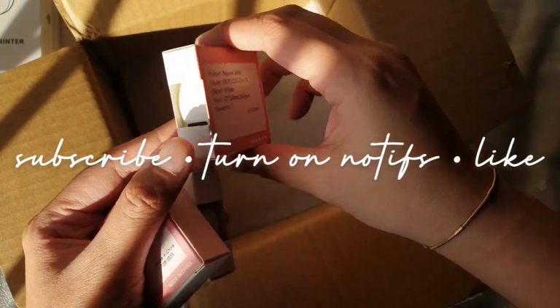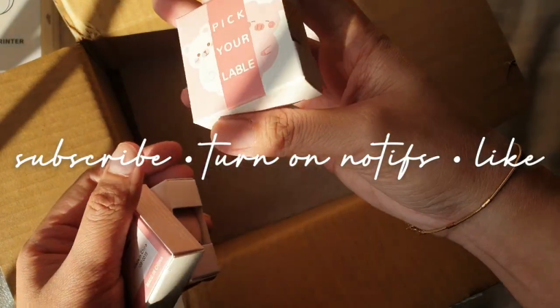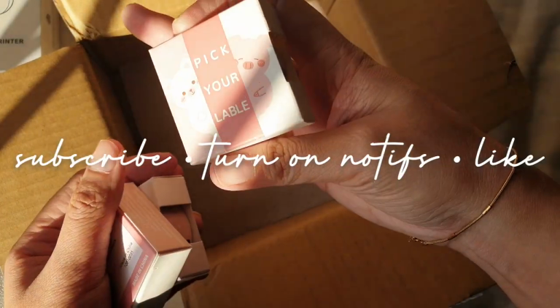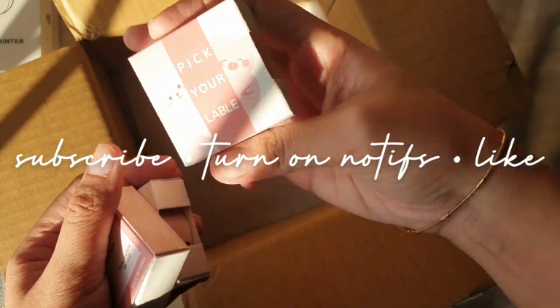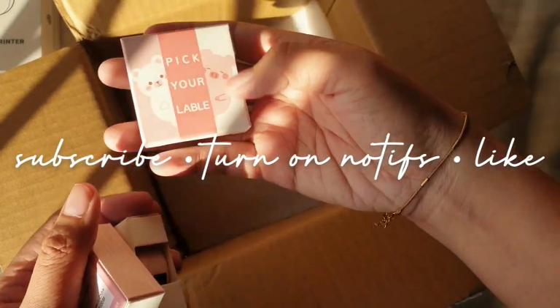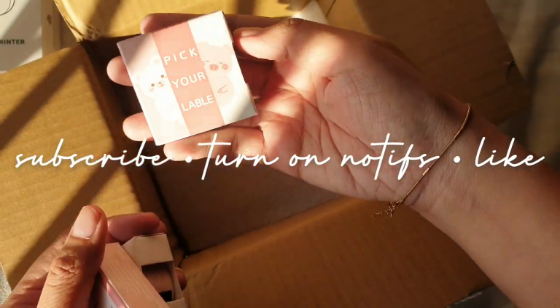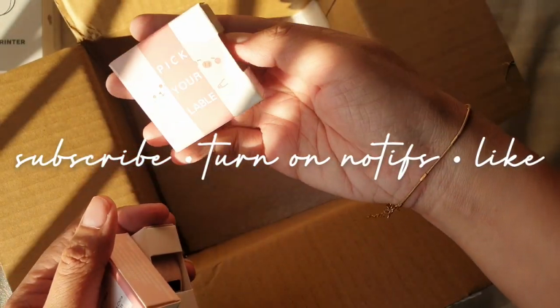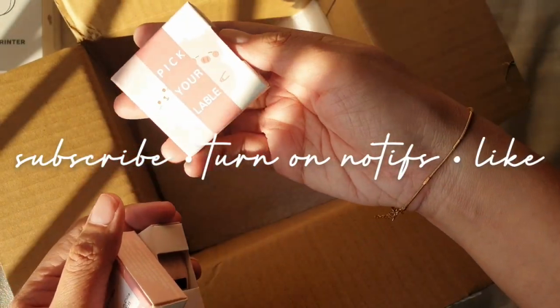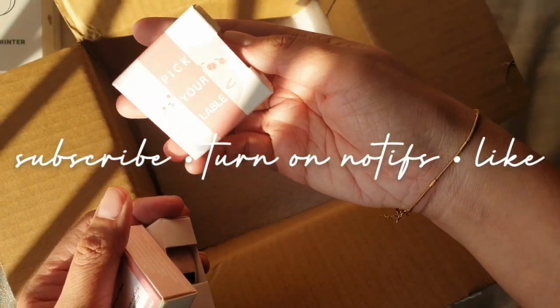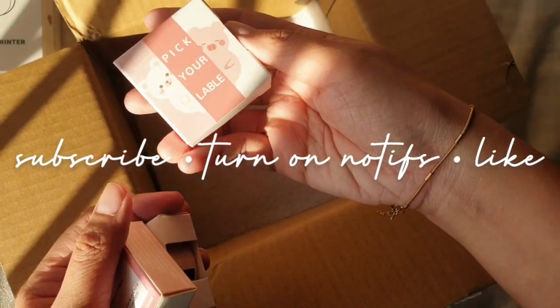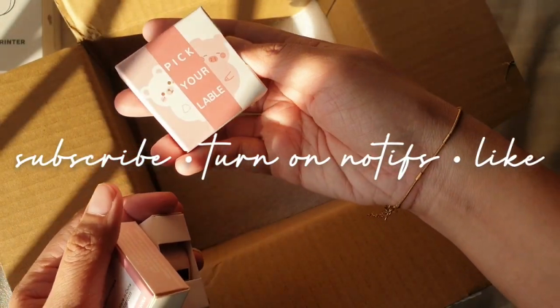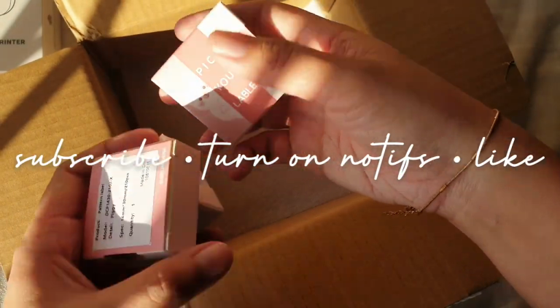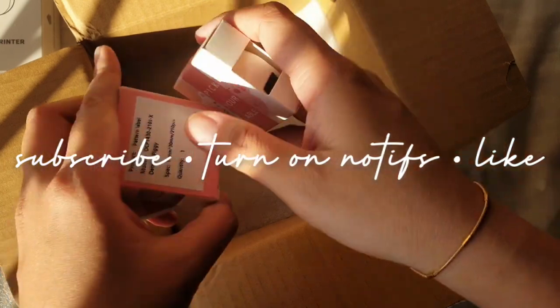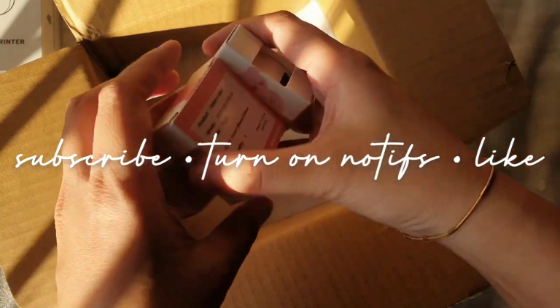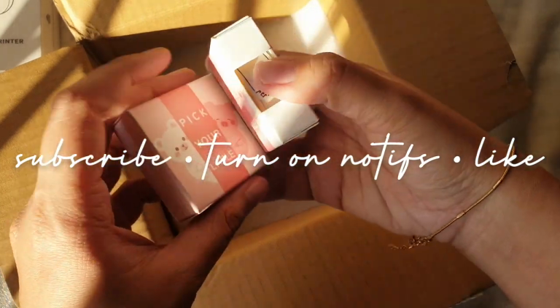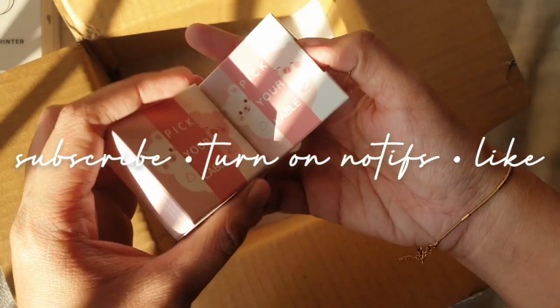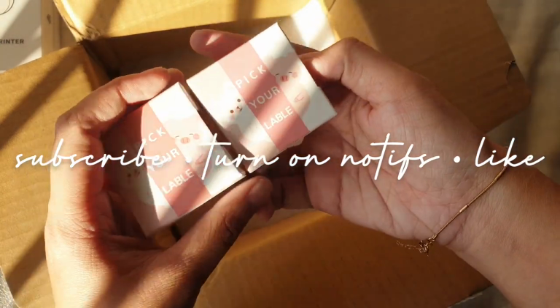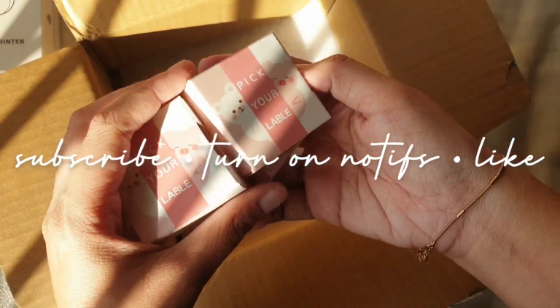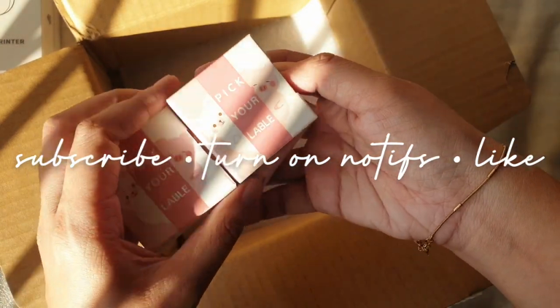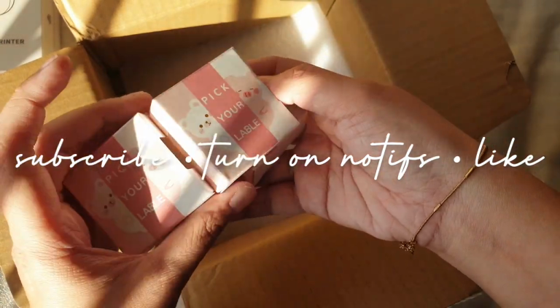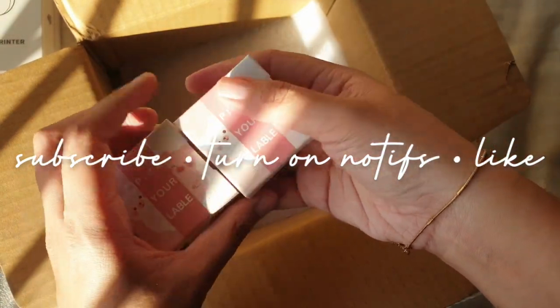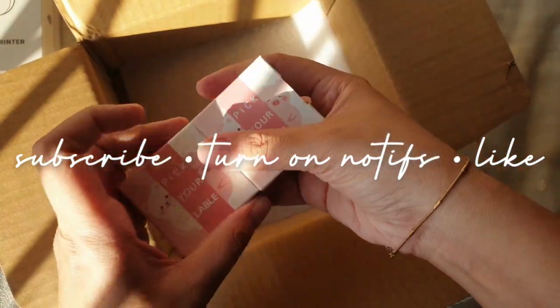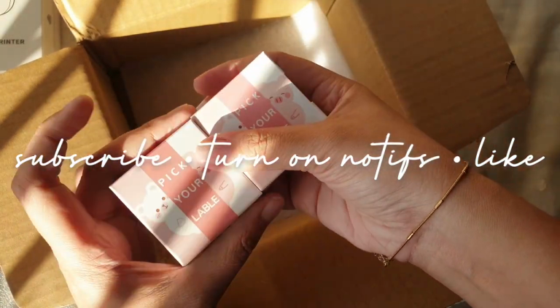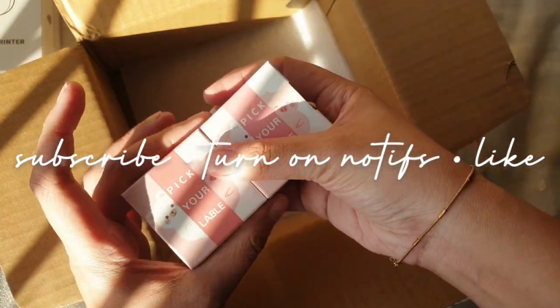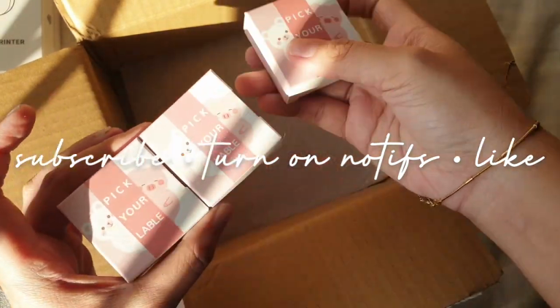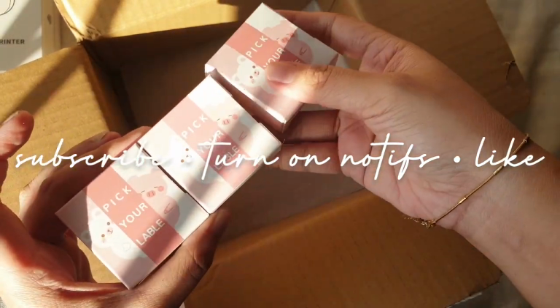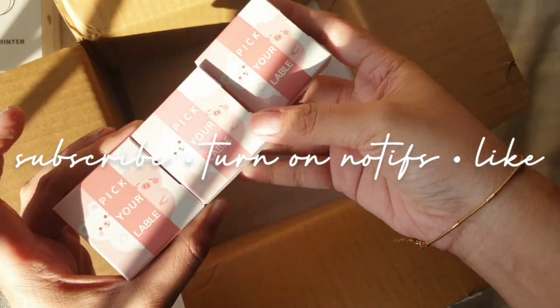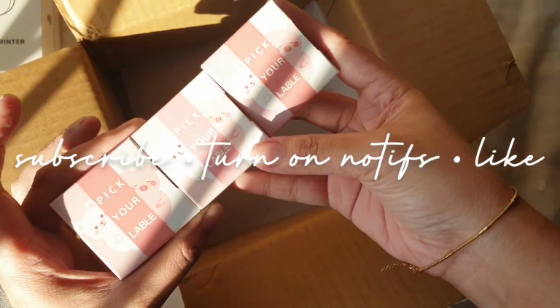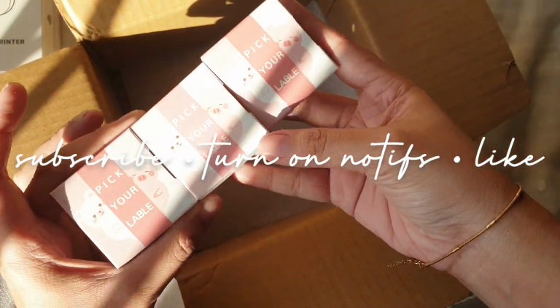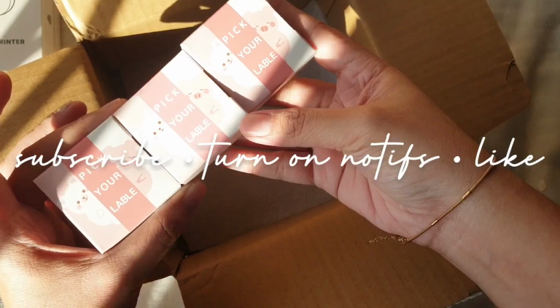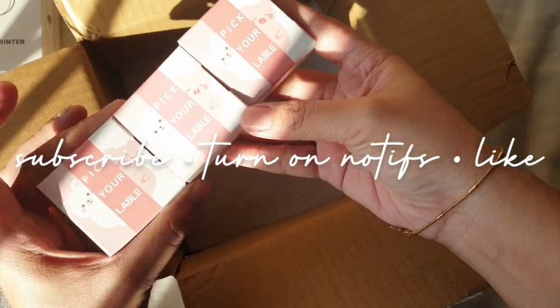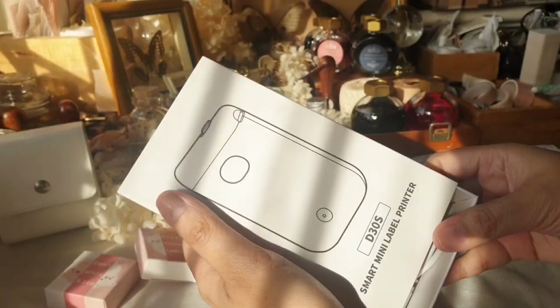If you like what you're seeing so far, do take the time to click subscribe, turn on notifications, and give this video a thumbs up. So let's go unbox the printer itself.